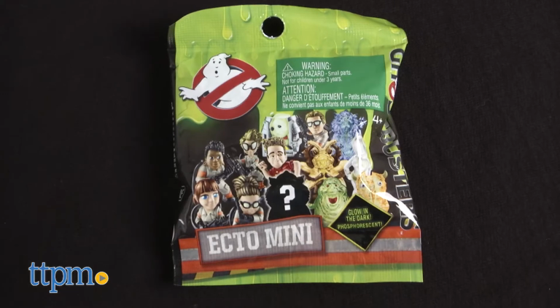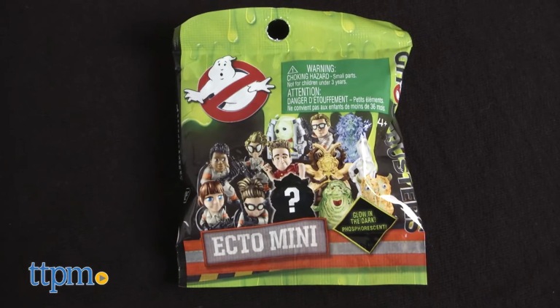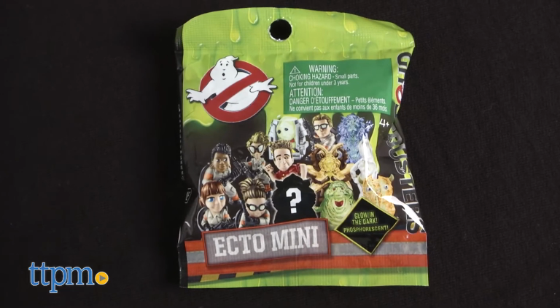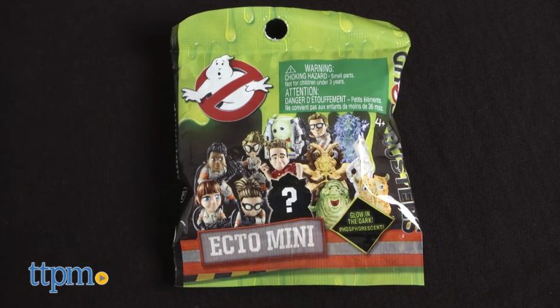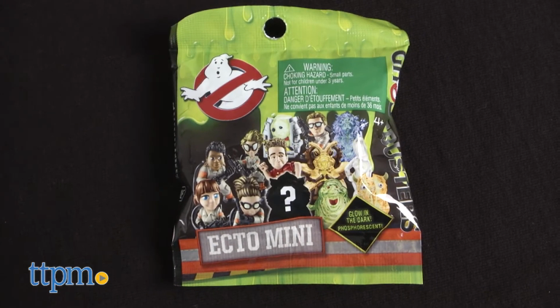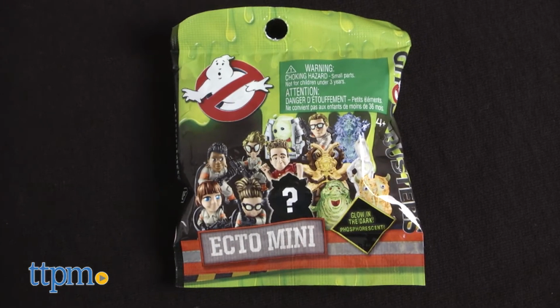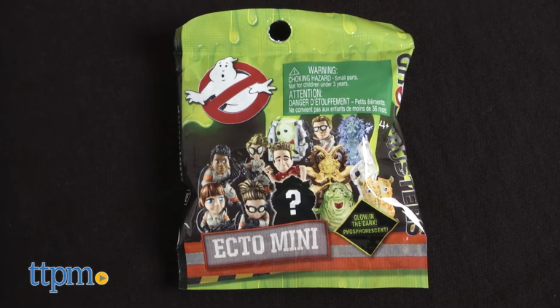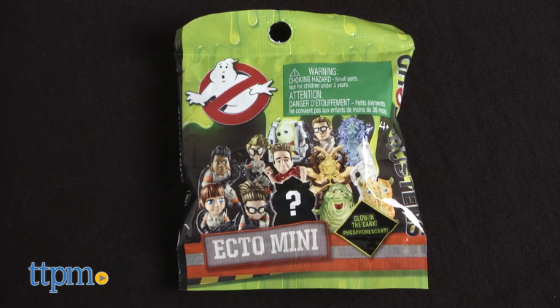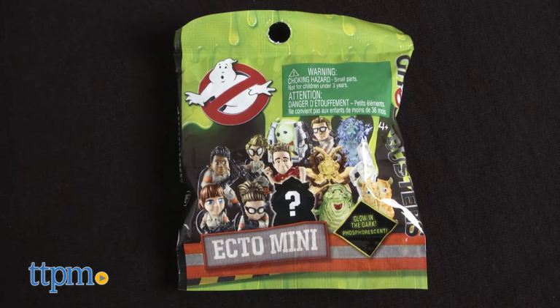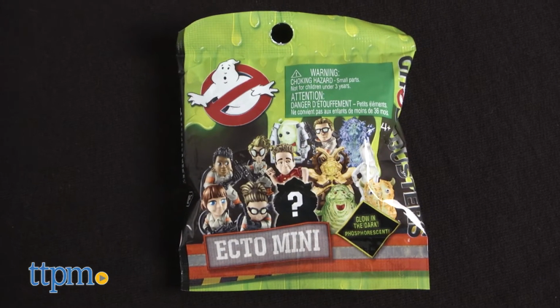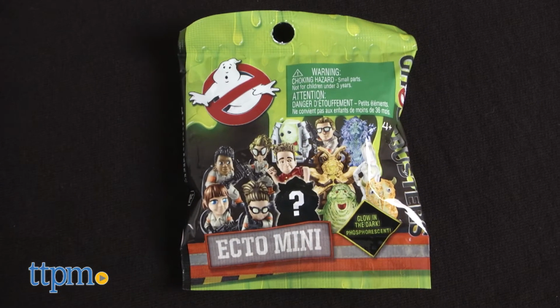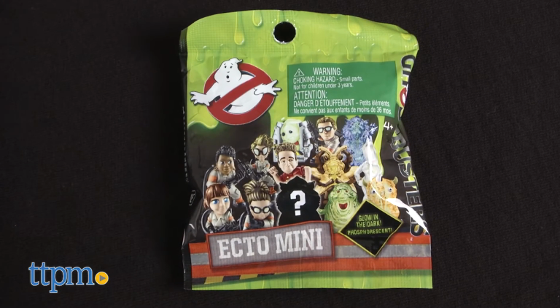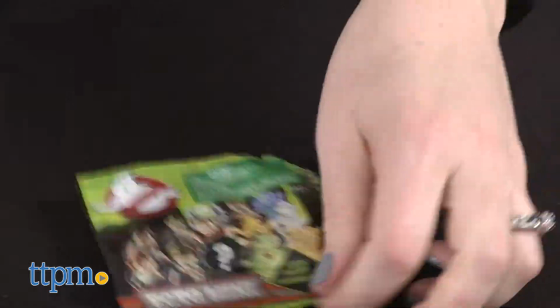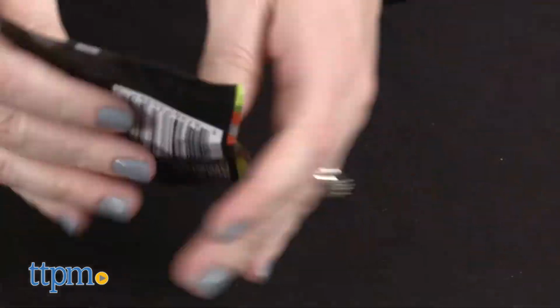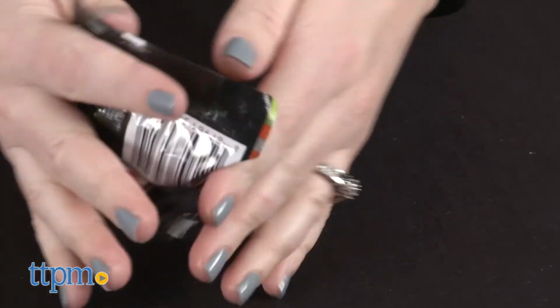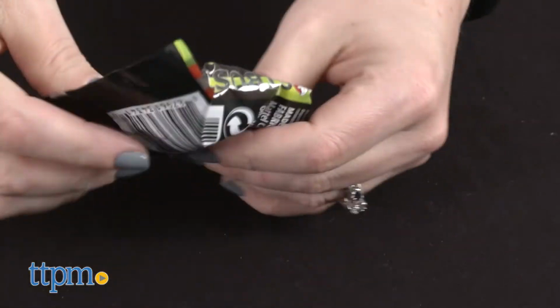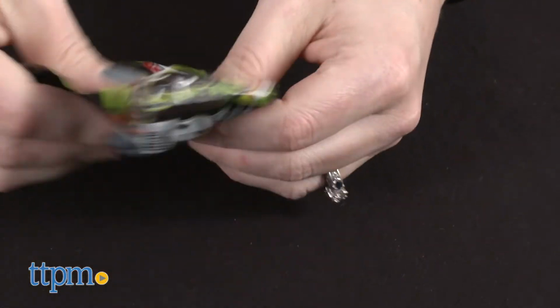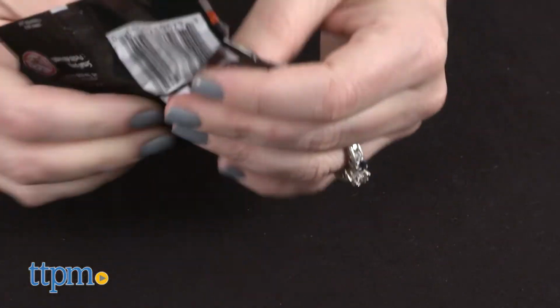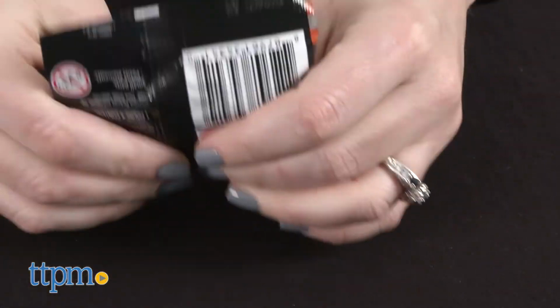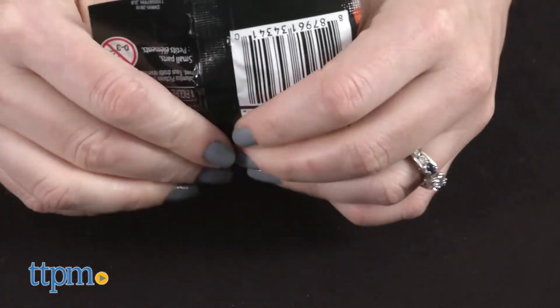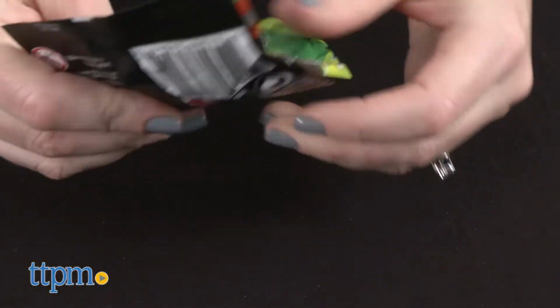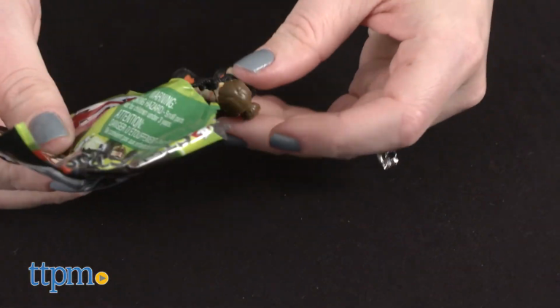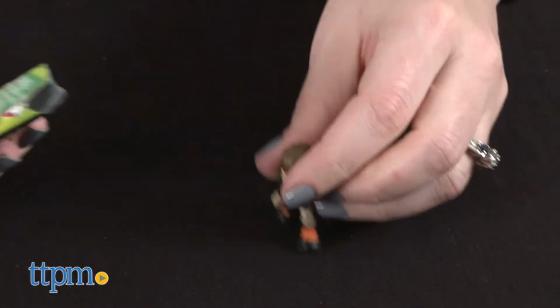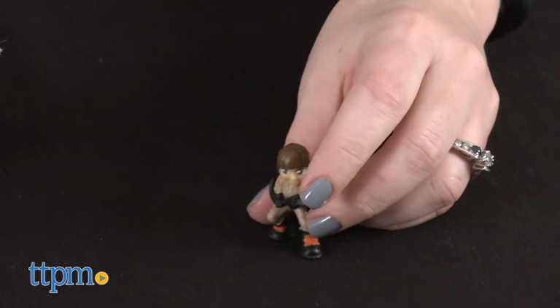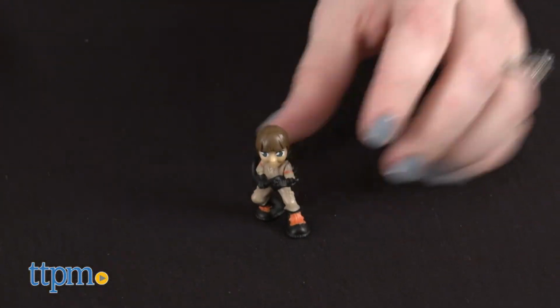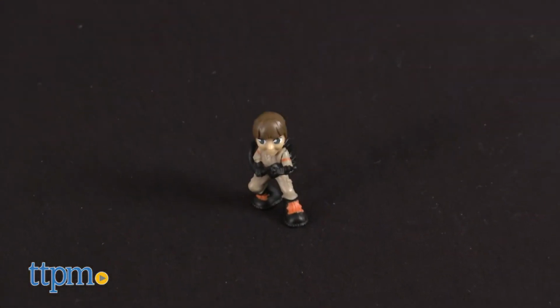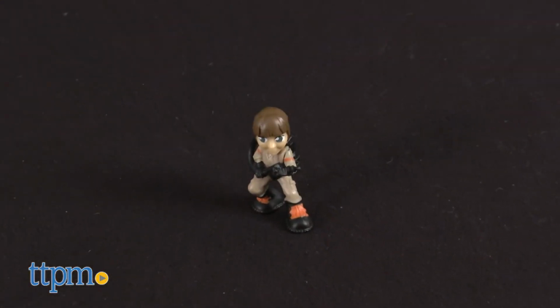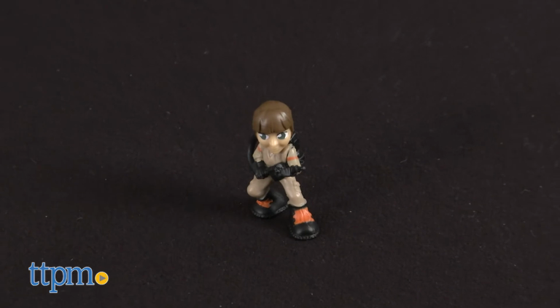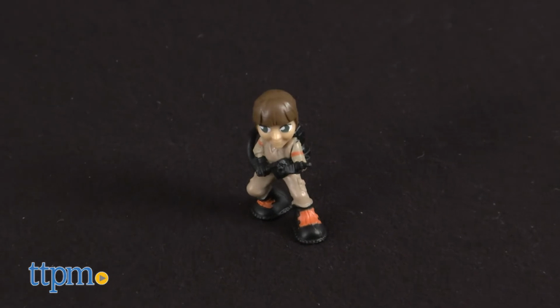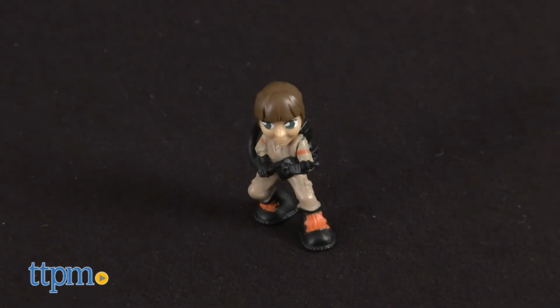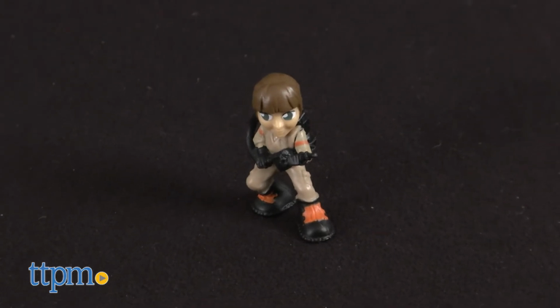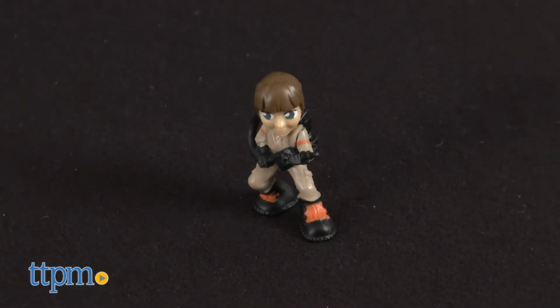There are 13 1.5-inch minifigures to collect, and each pack comes with one figure. You won't know which figure you've got until you open the bag. You might get a figure of one of the new female Ghostbusters, or you might get a ghost.